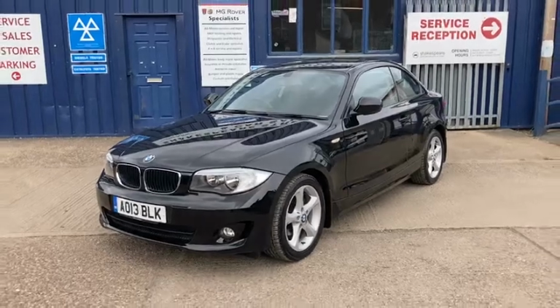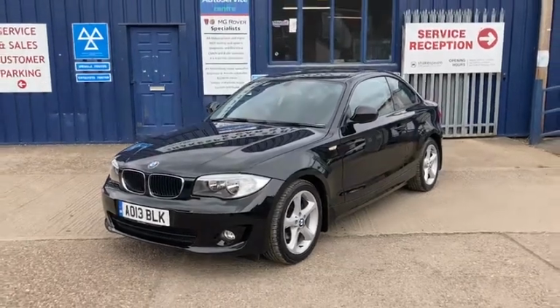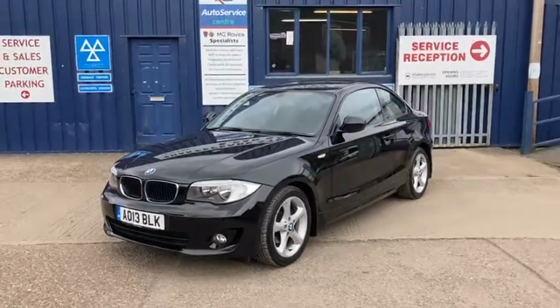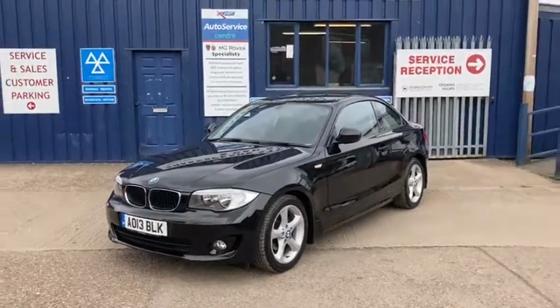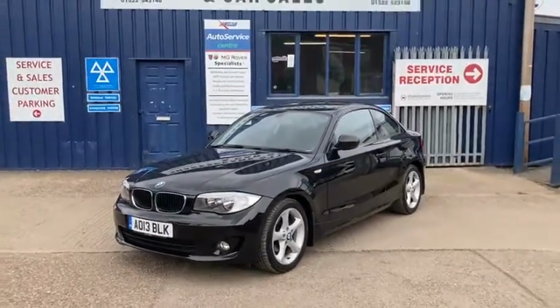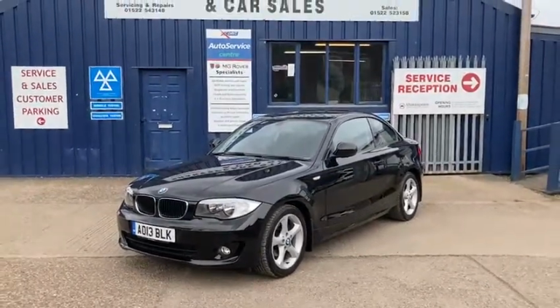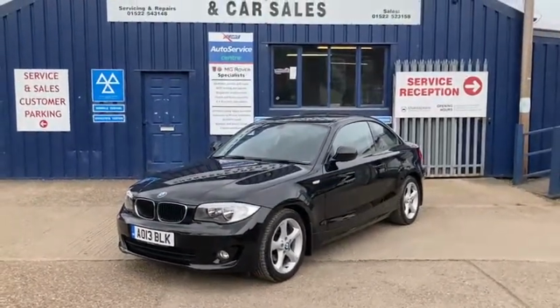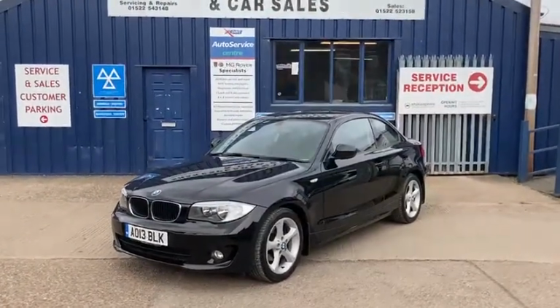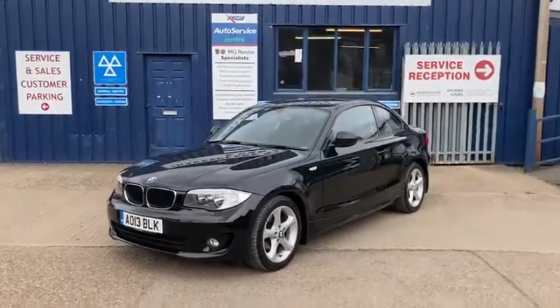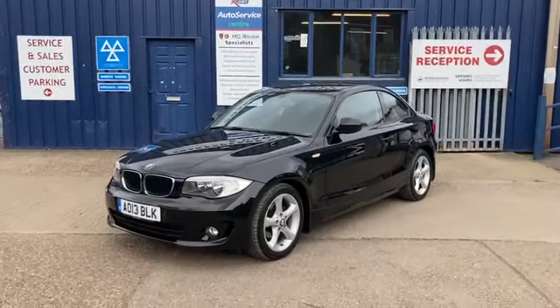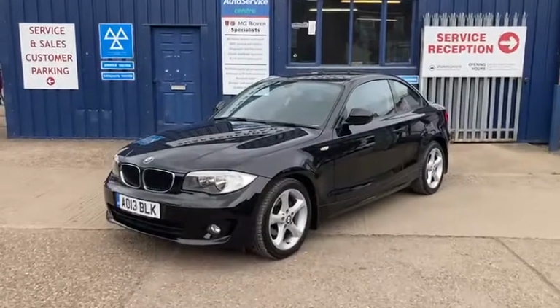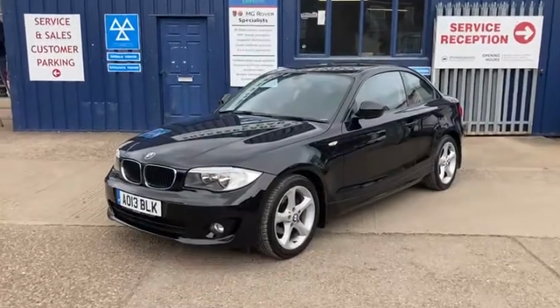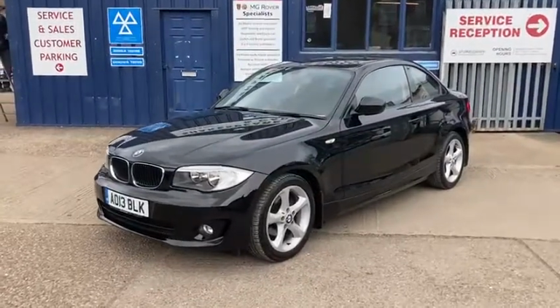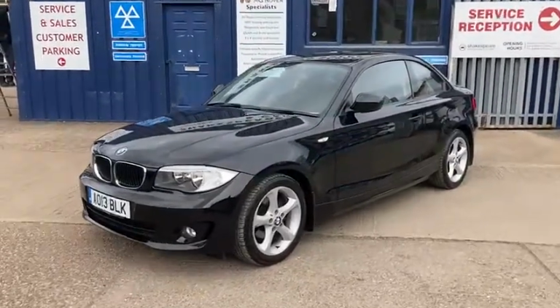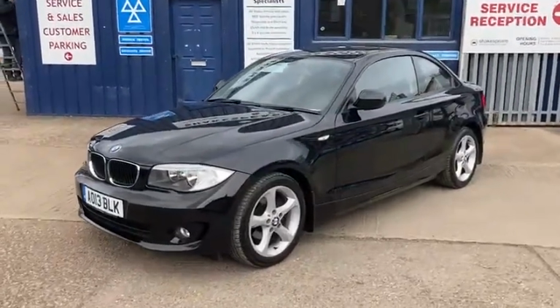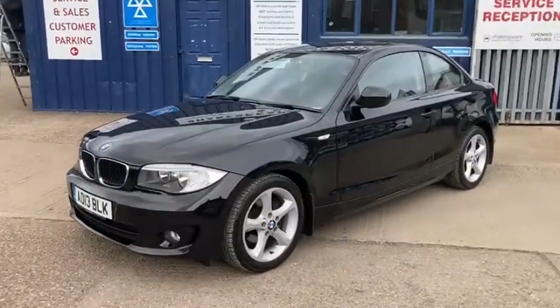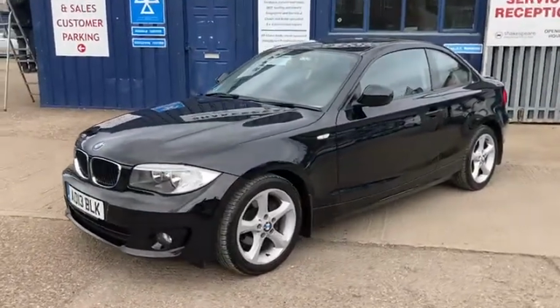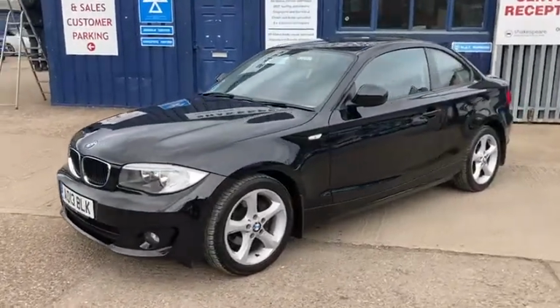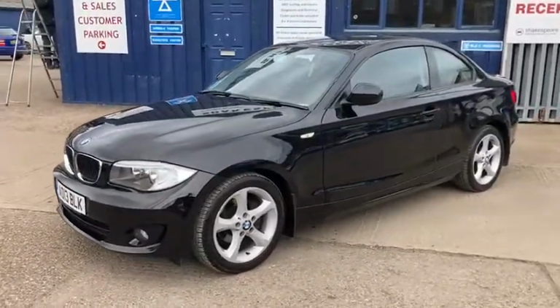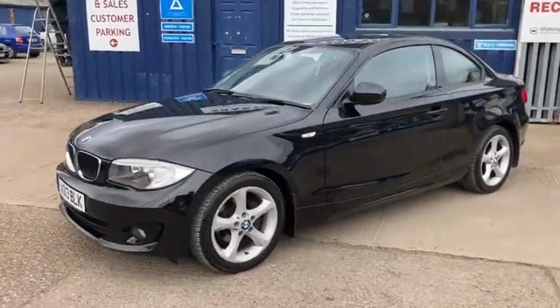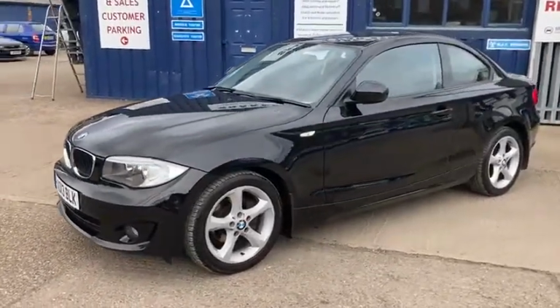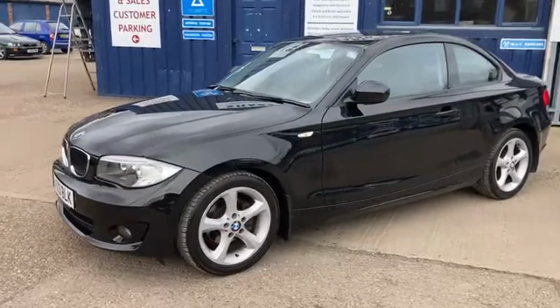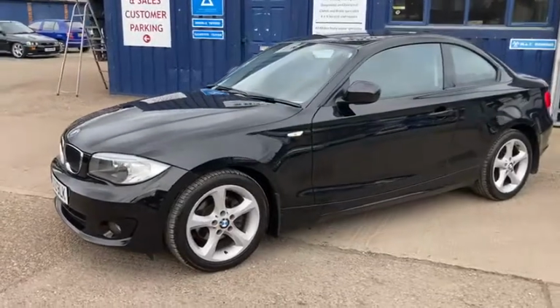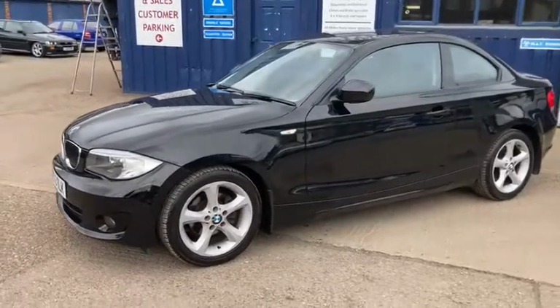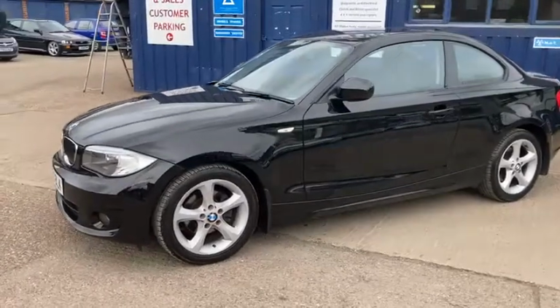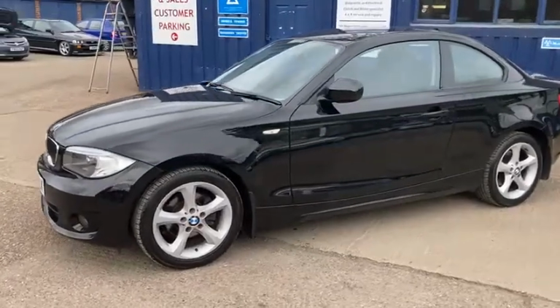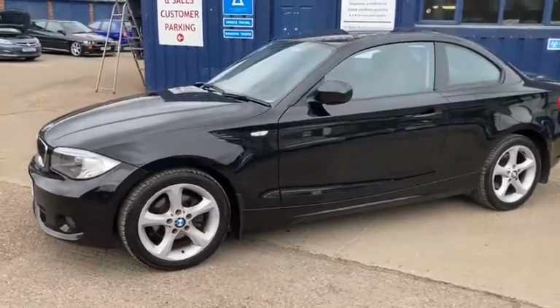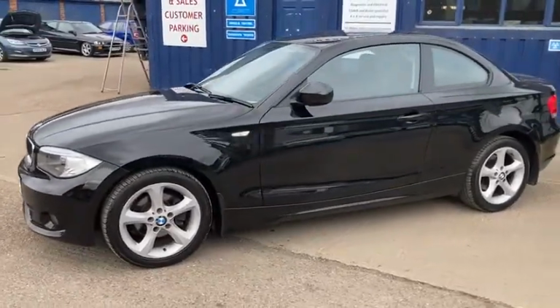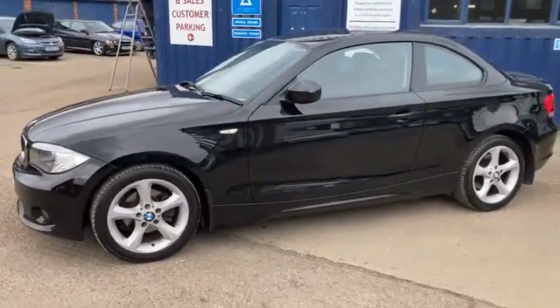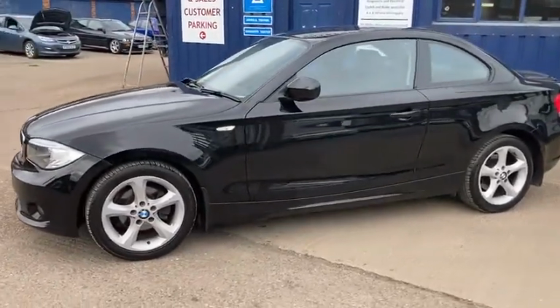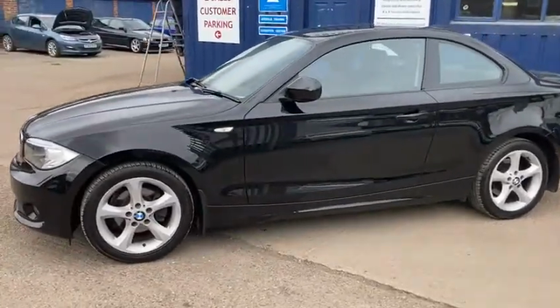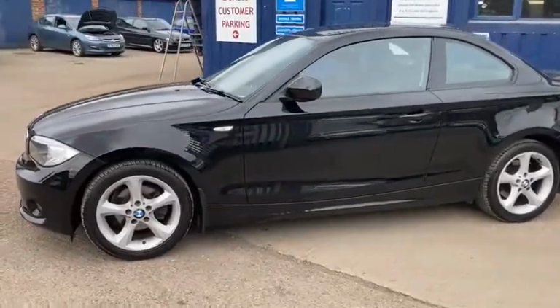Hello and welcome to Shakespeare Street Garage. My name's Gary and today I'm just going to show you a lovely walk-around video of this fantastic BMW we've just taken in. It's the BMW 118D, it's the ES, it's the 2 litre diesel coupe.